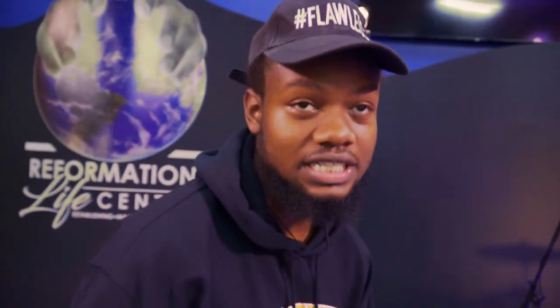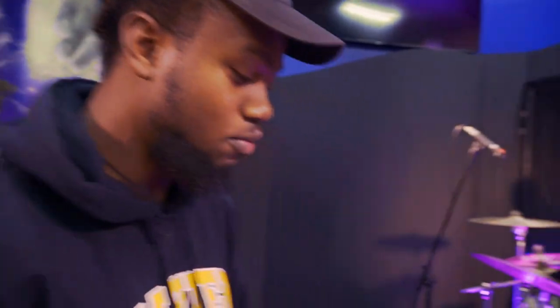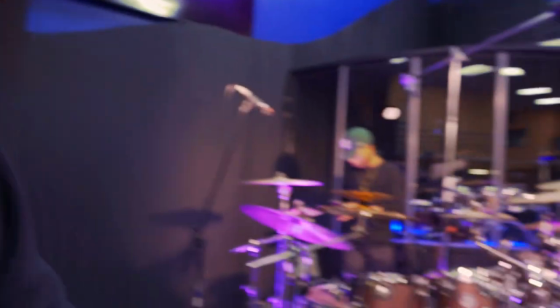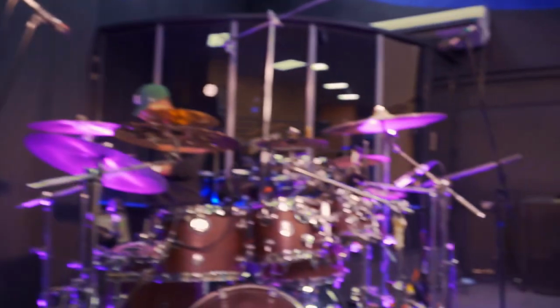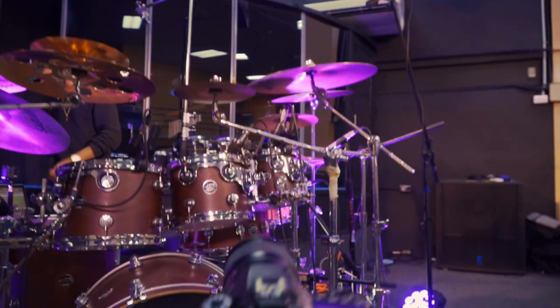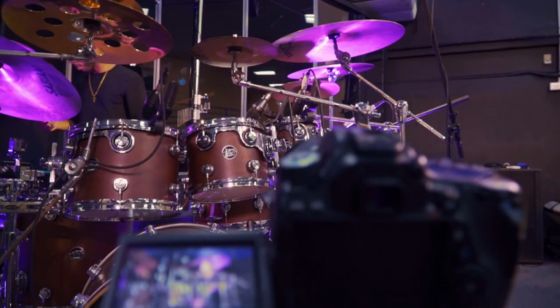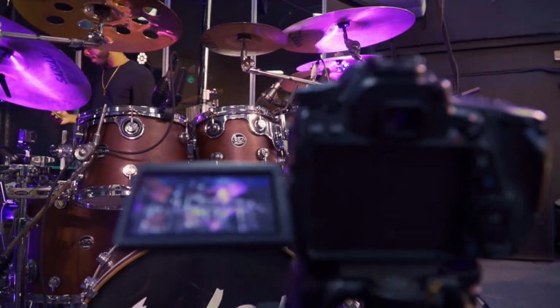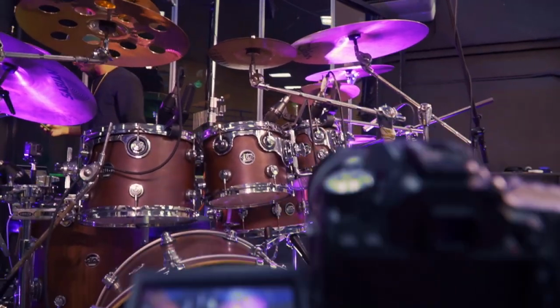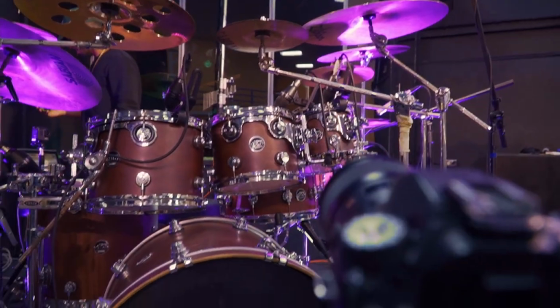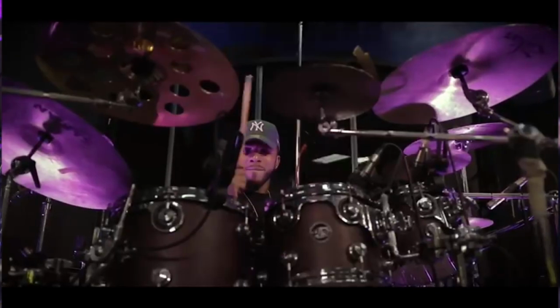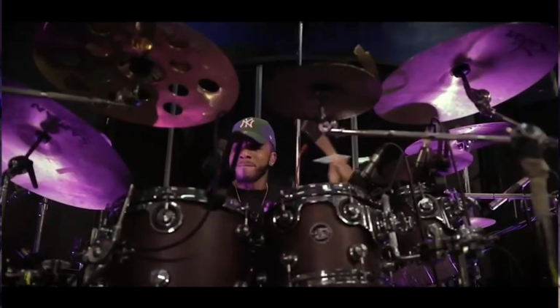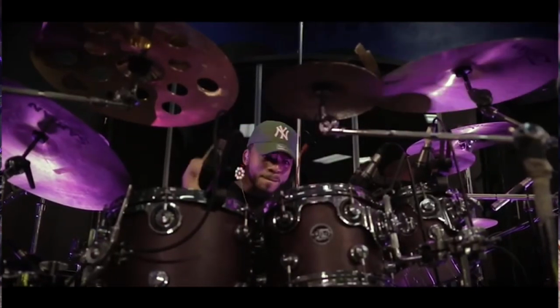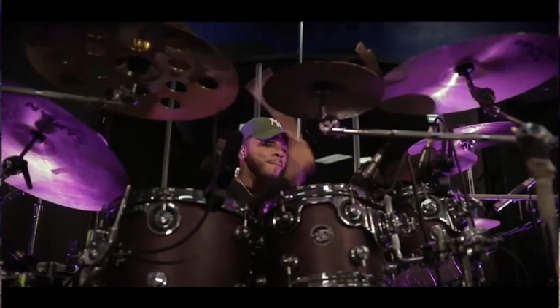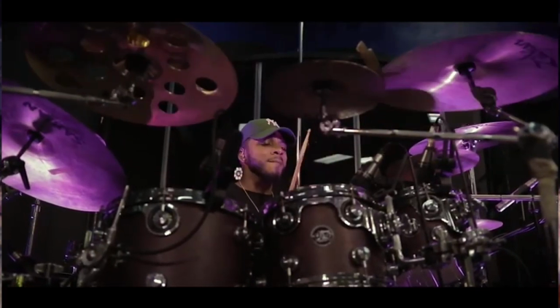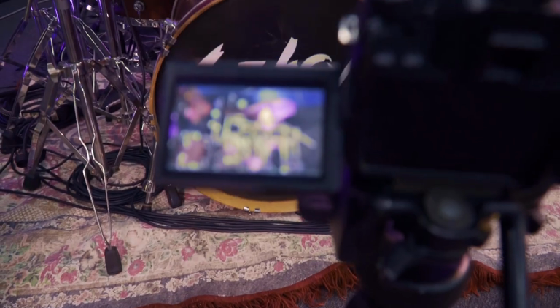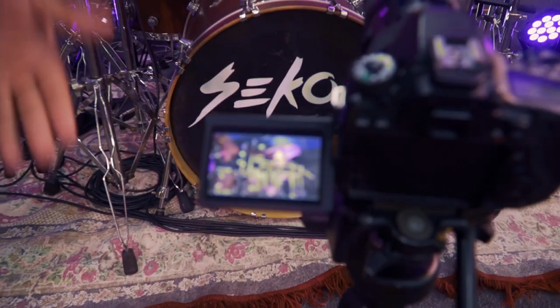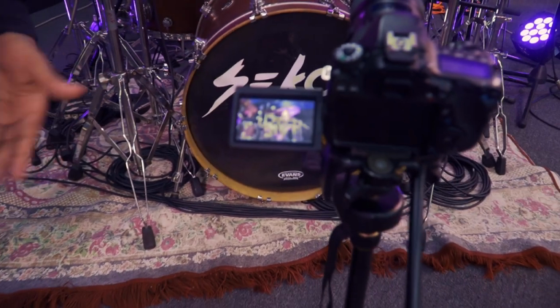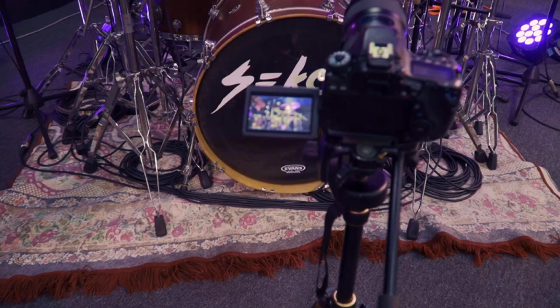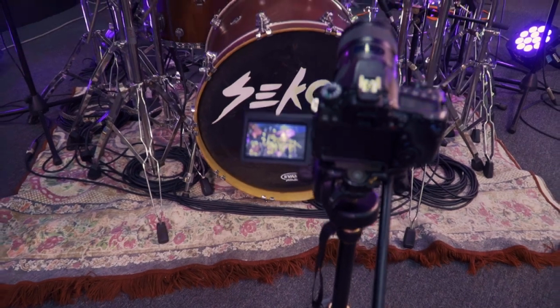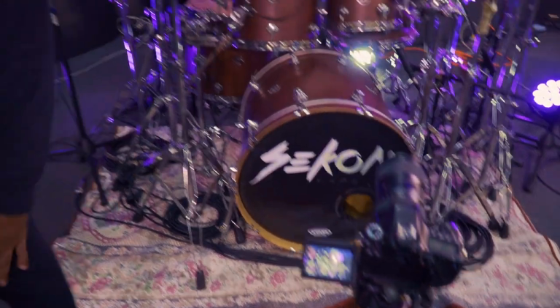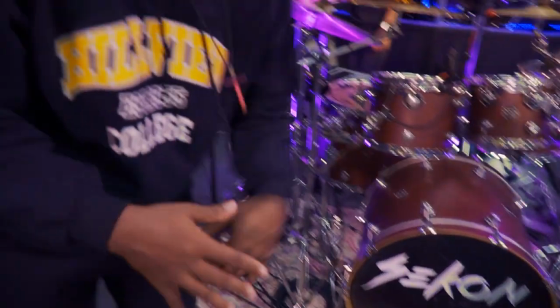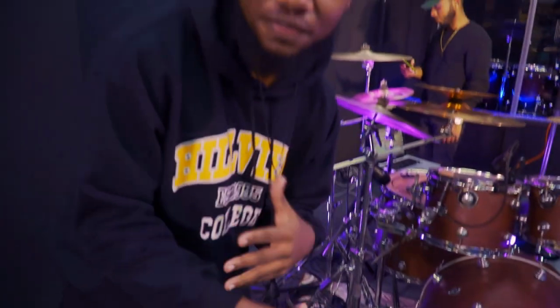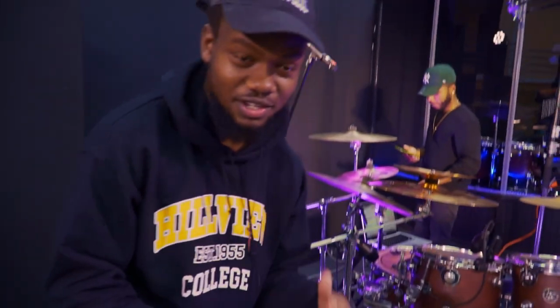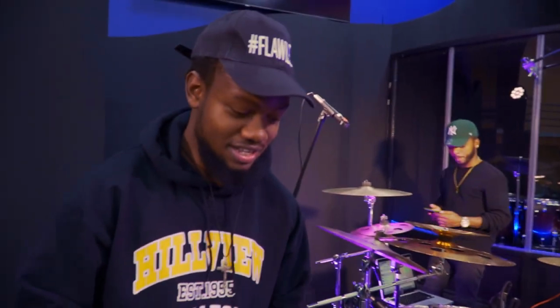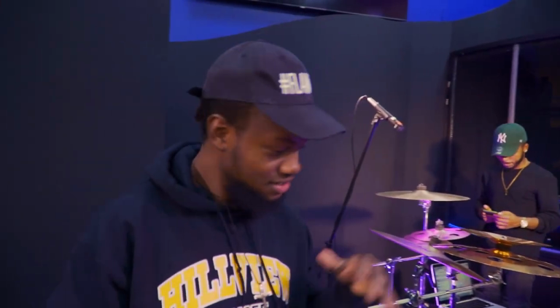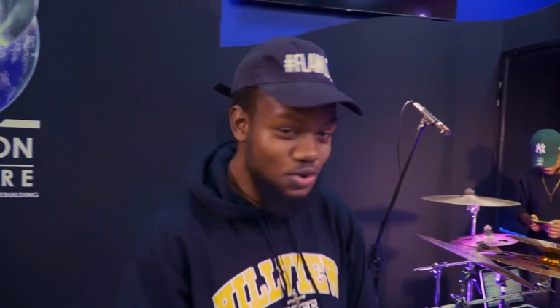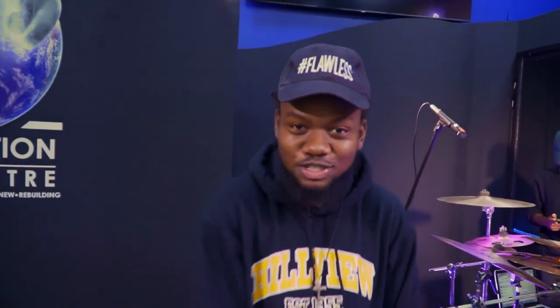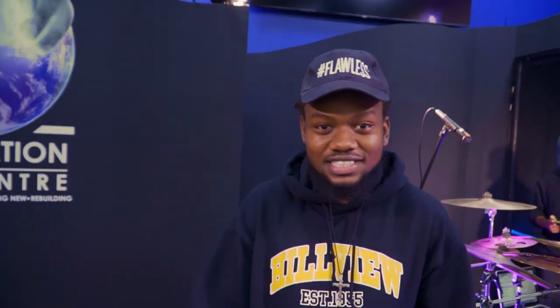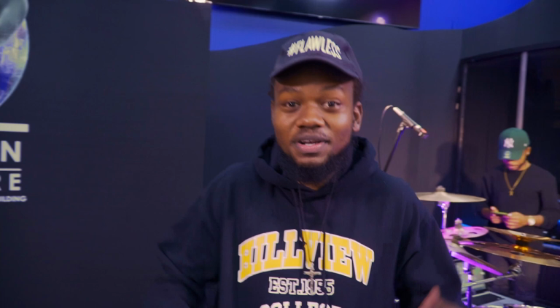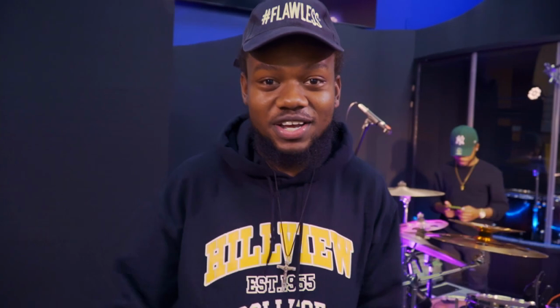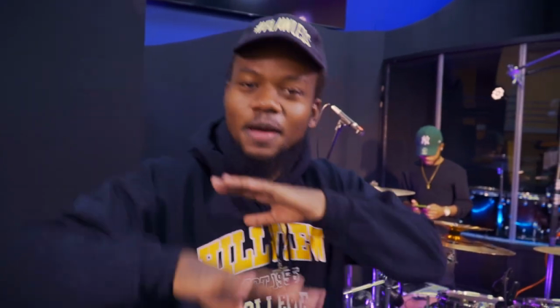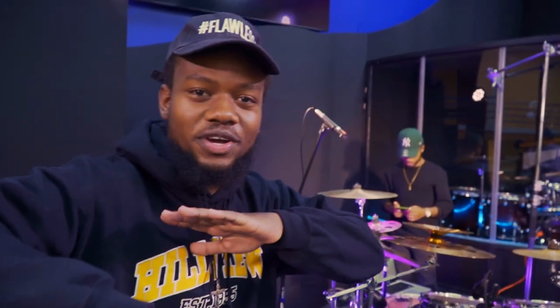This is a little more creative. You probably wouldn't see this in a YouTube tutorial on how to shoot a drum cover, but that's something you learn when you're actually out in the field — you learn to manoeuvre and do things creatively that people aren't doing.